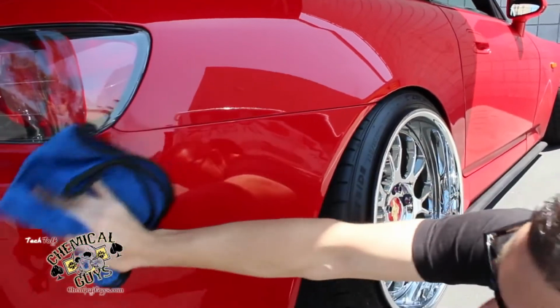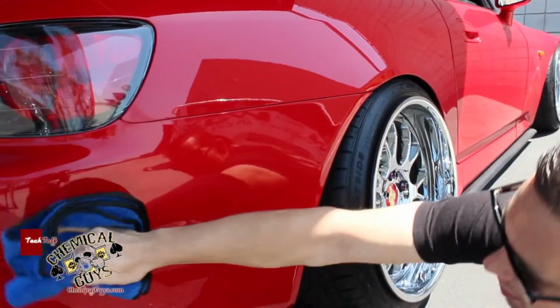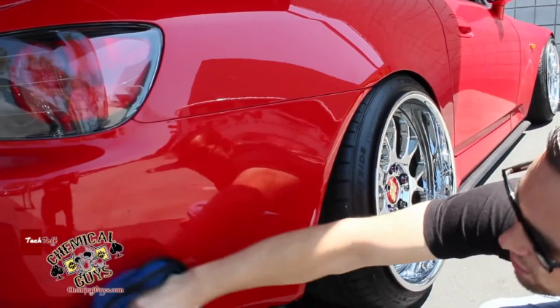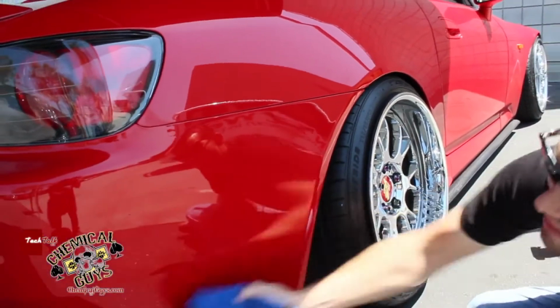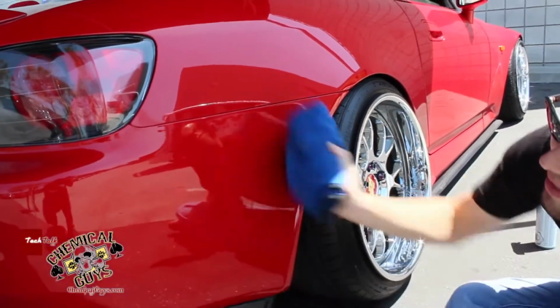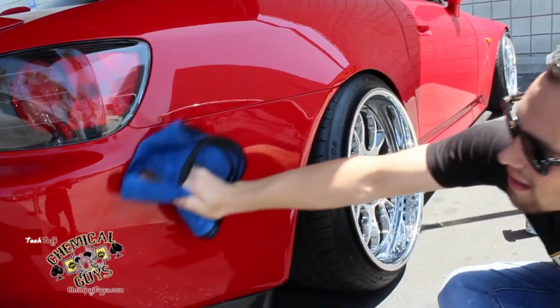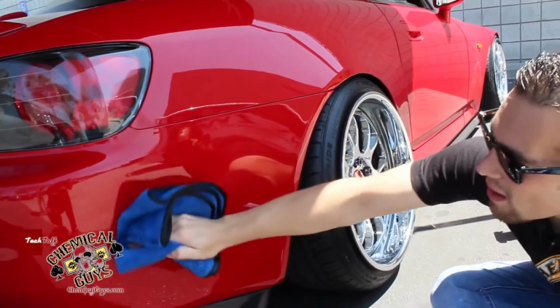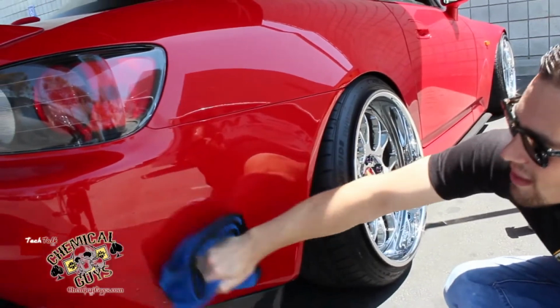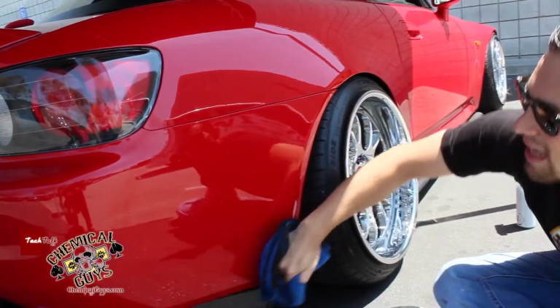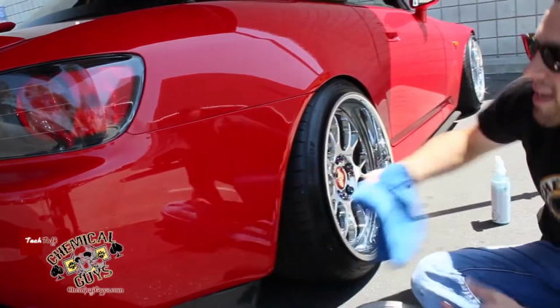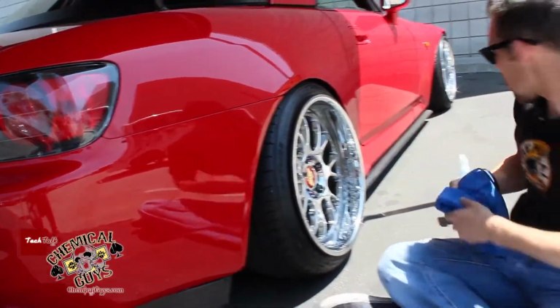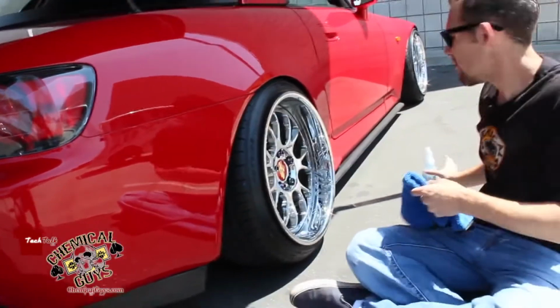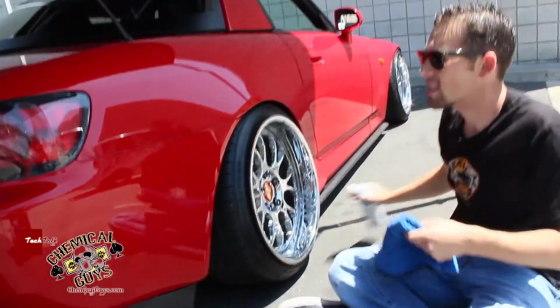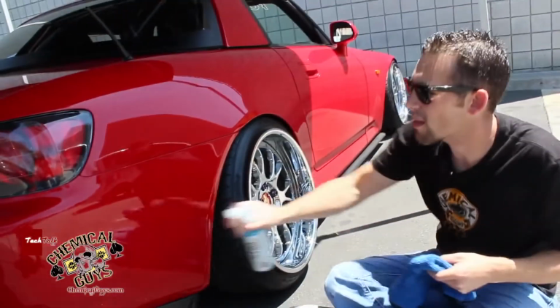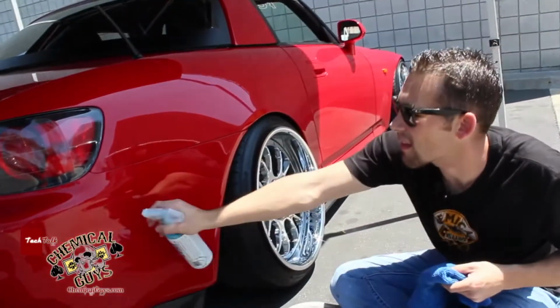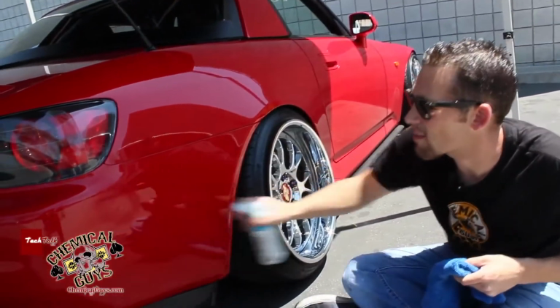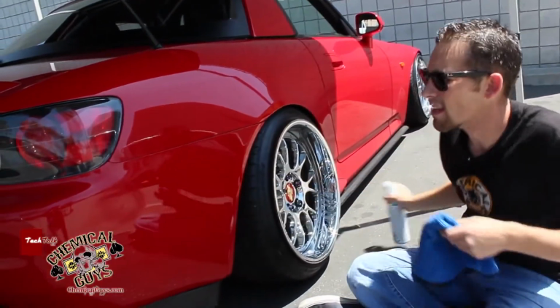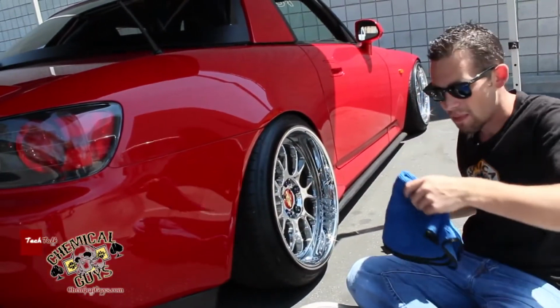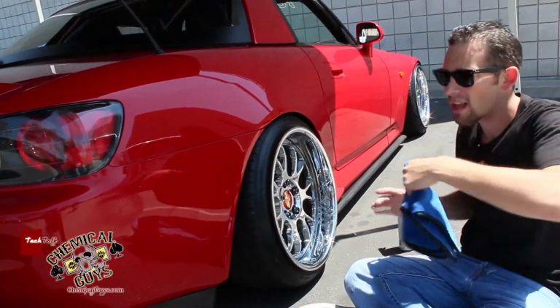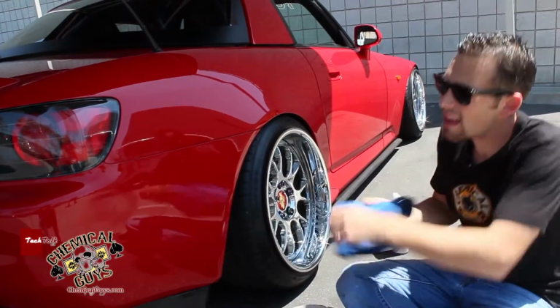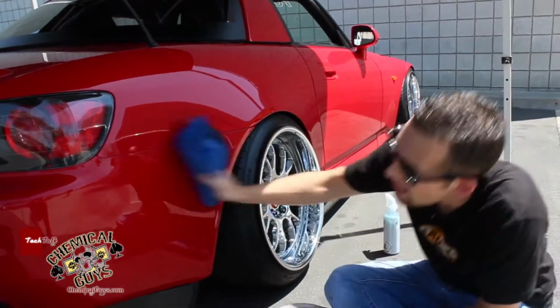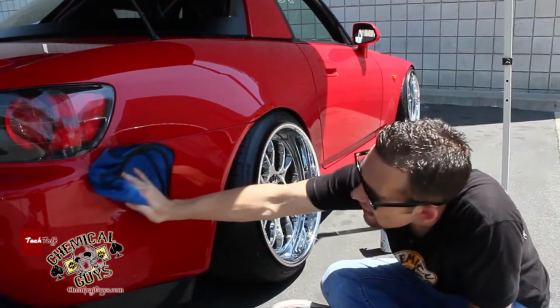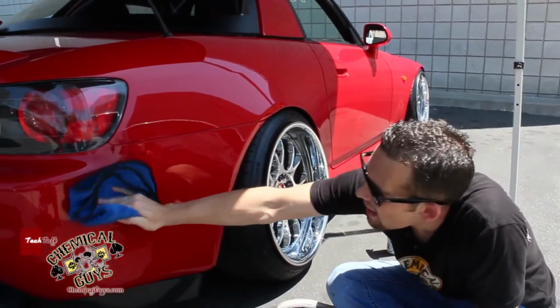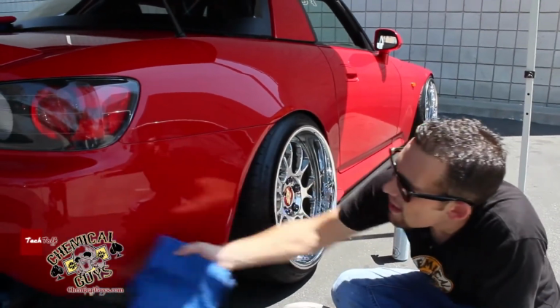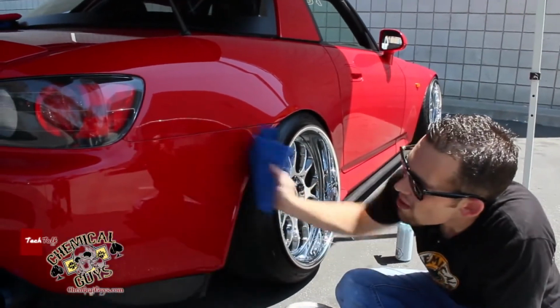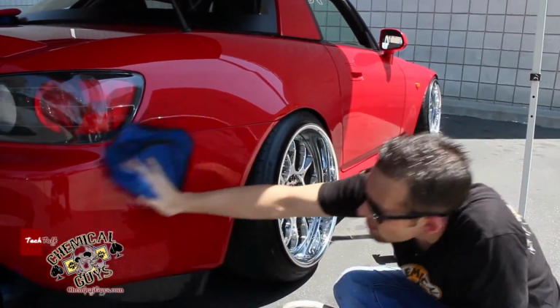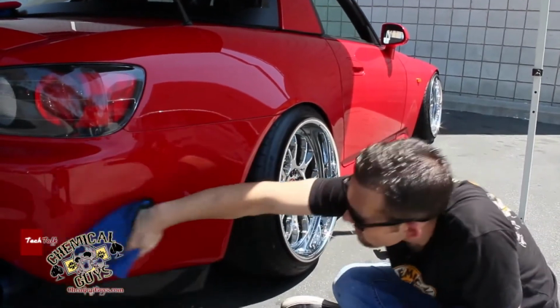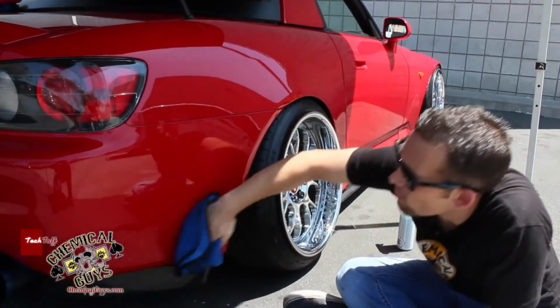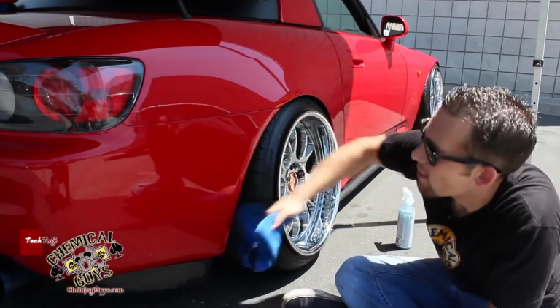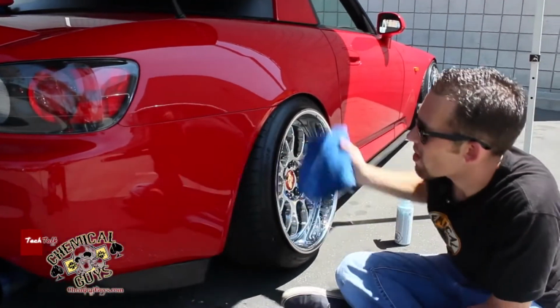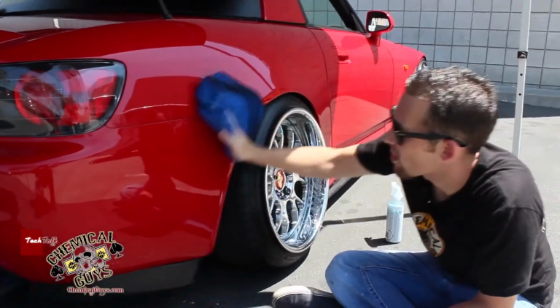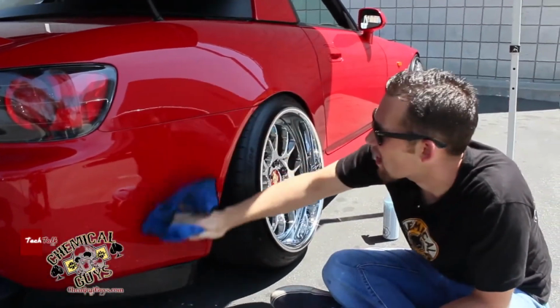There we go, that's what we want to see — a nice, clean, fresh surface. I see one little last spot right there, I'm going to go ahead and clean that. Make sure that our surface is really fresh and real clean.